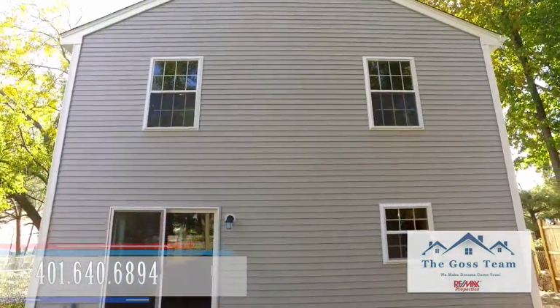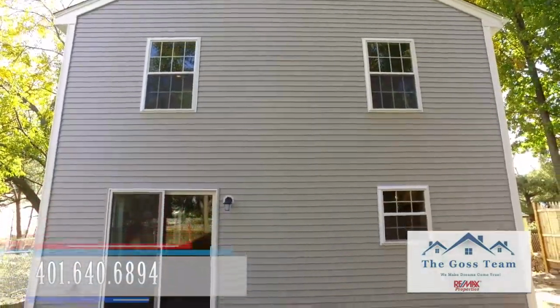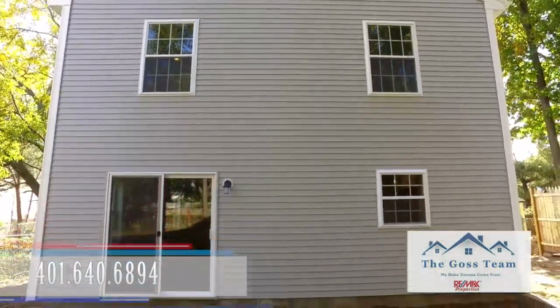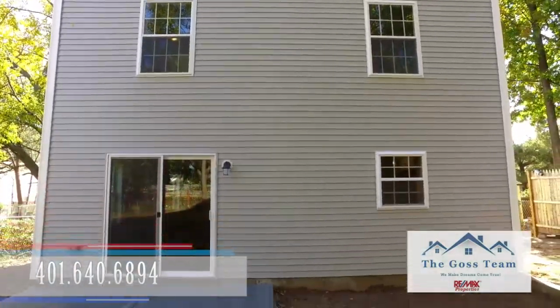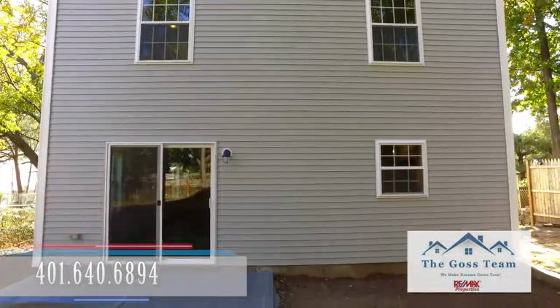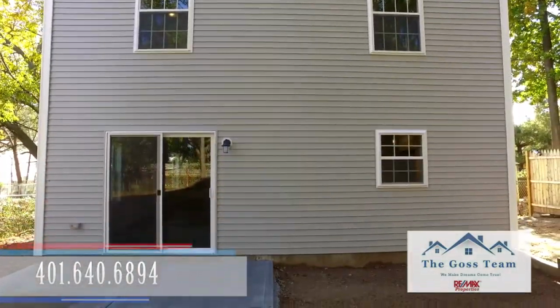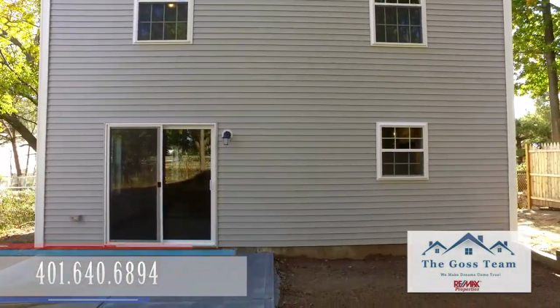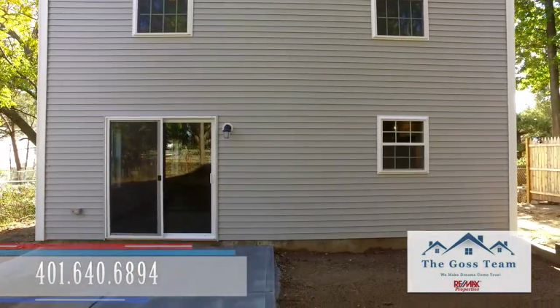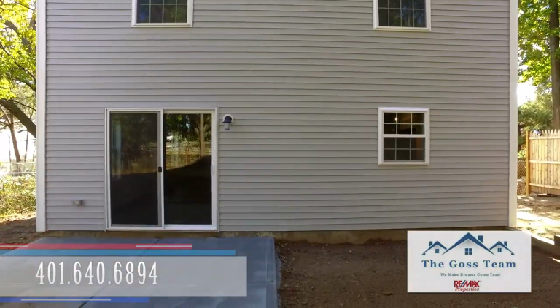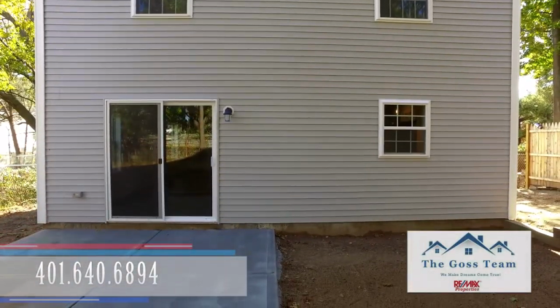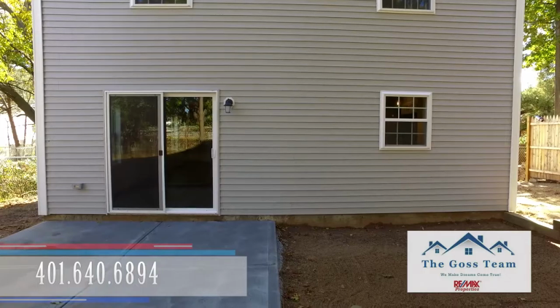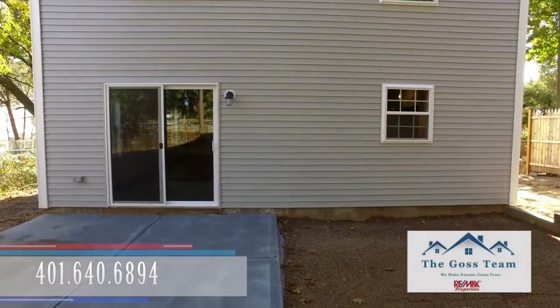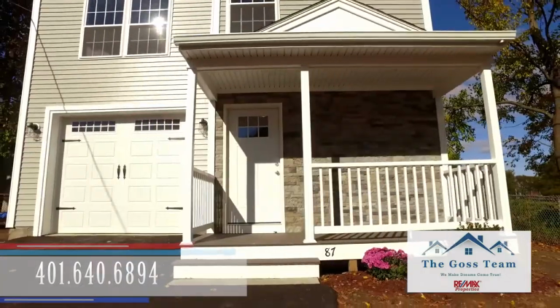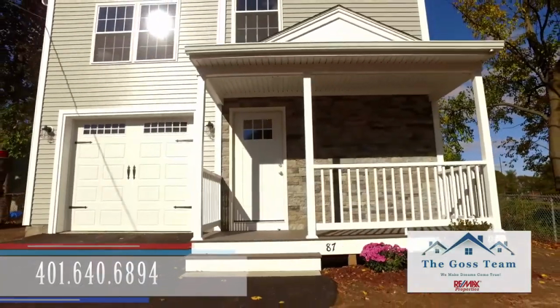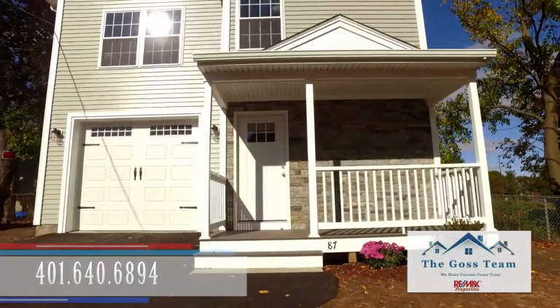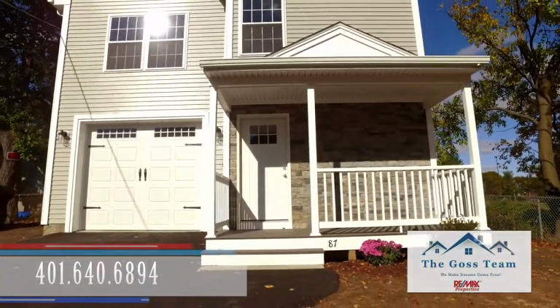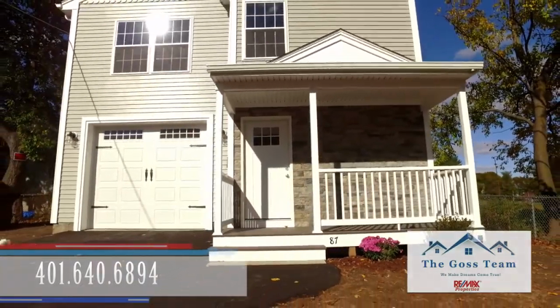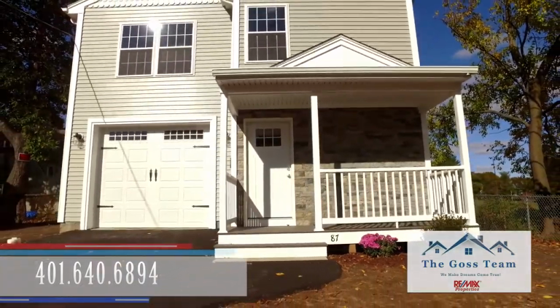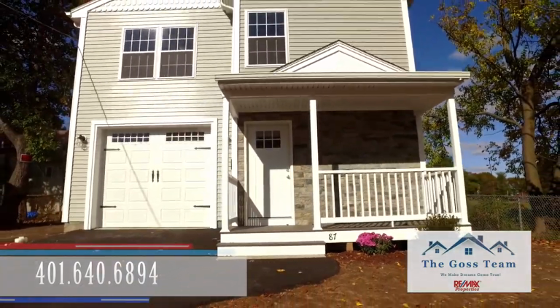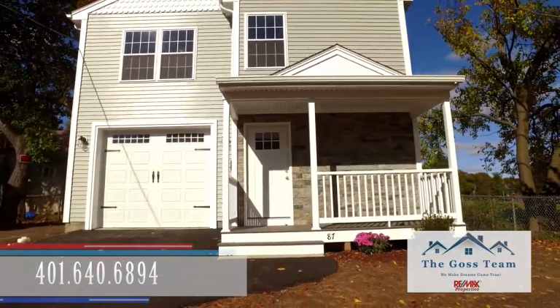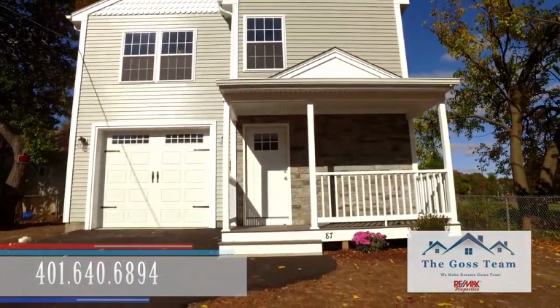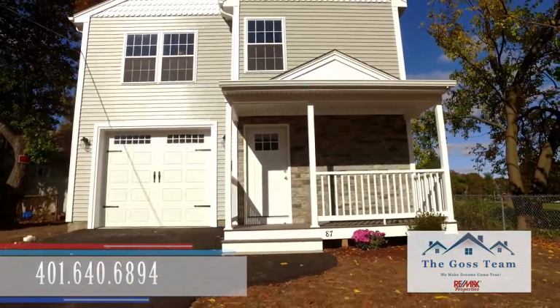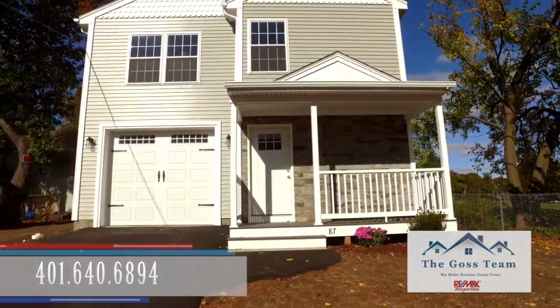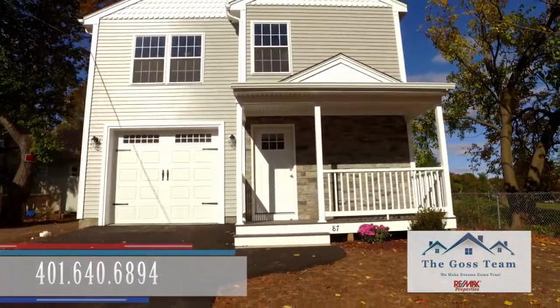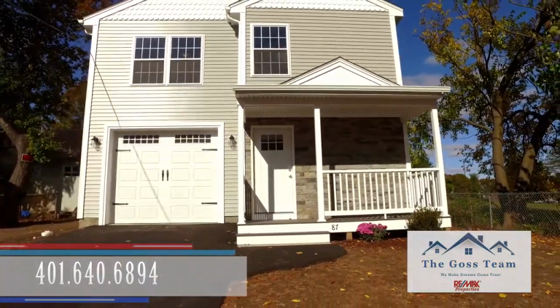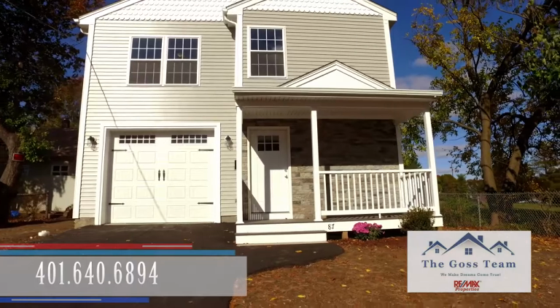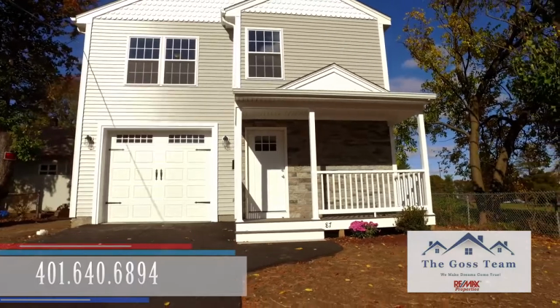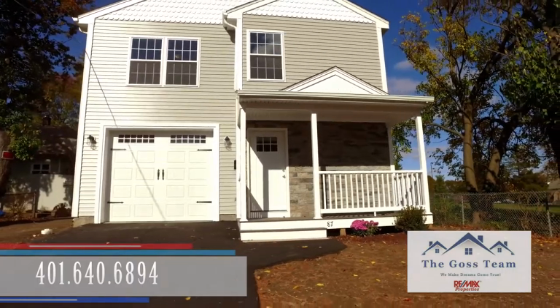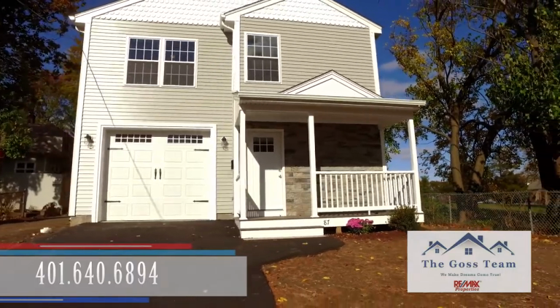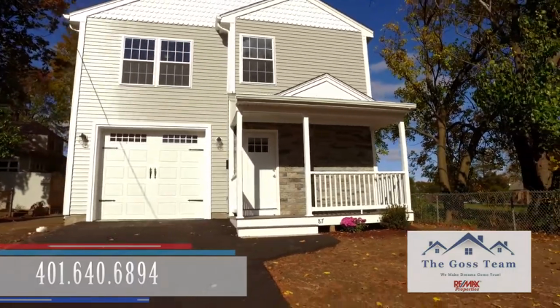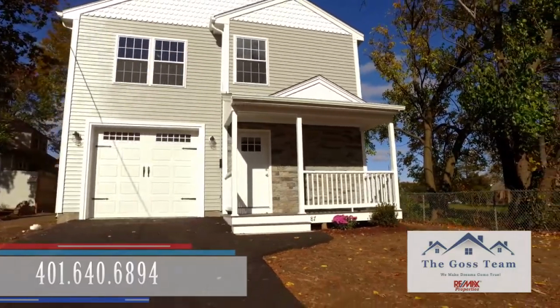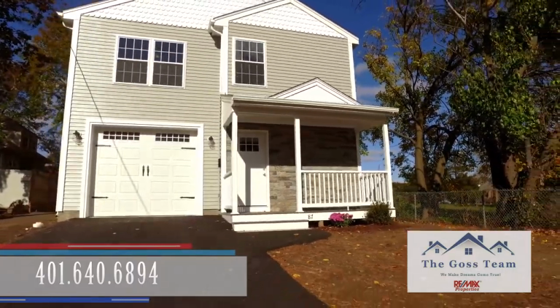Thanks for checking out 87 Oxford Street here in Cranston, Rhode Island. This three bedroom, two bath, brand new construction — you're gonna love it. I'm Tom Goss, team leader of the Goss Team. Give me a call today.